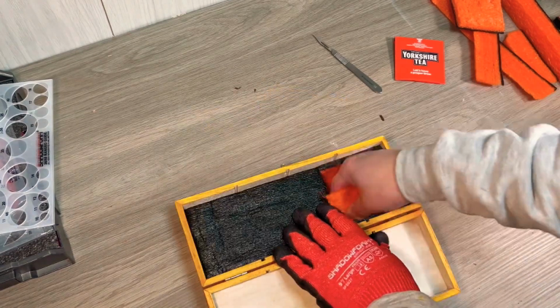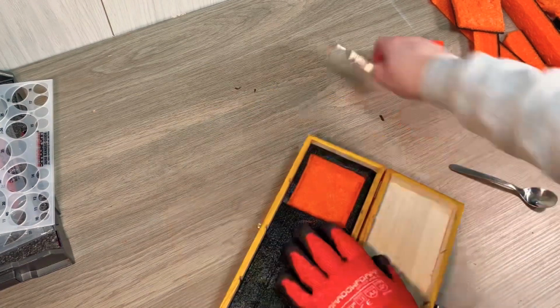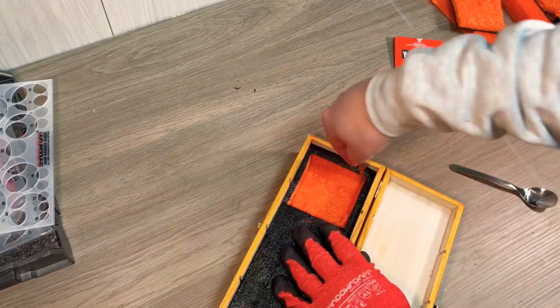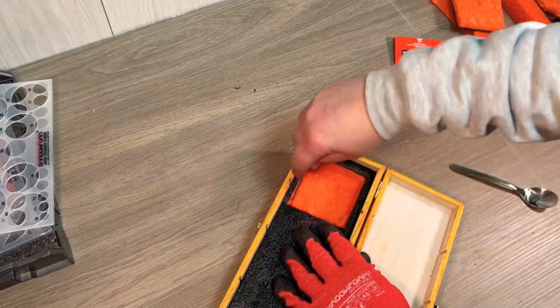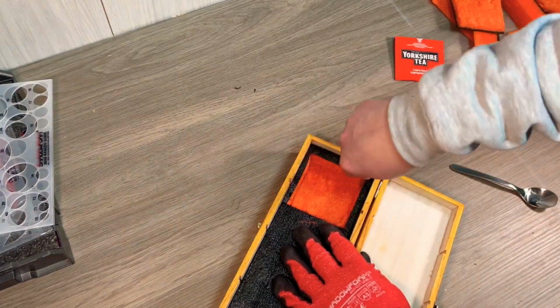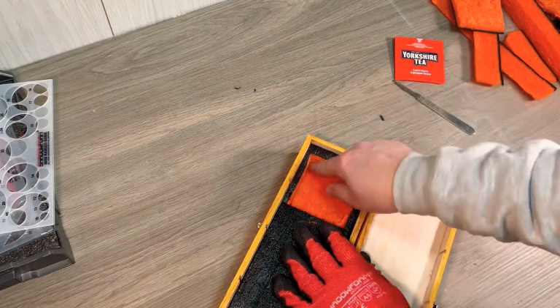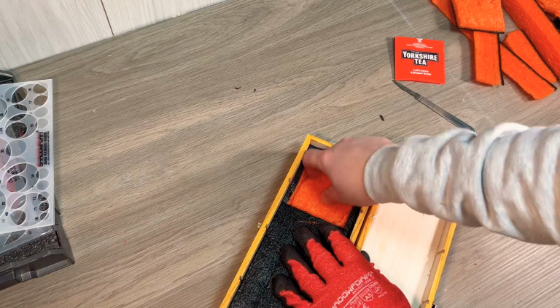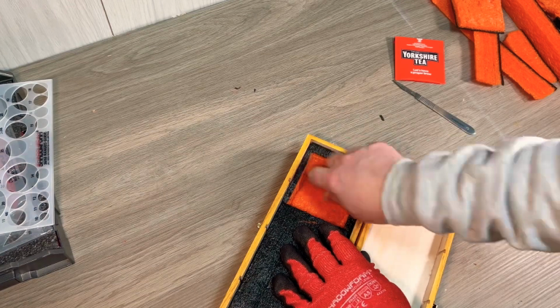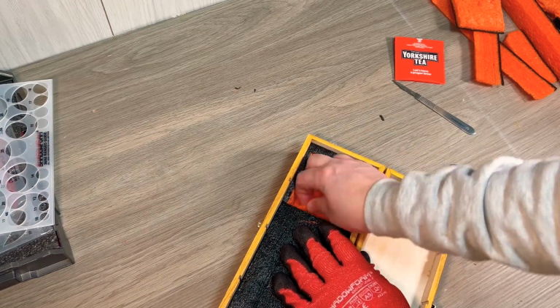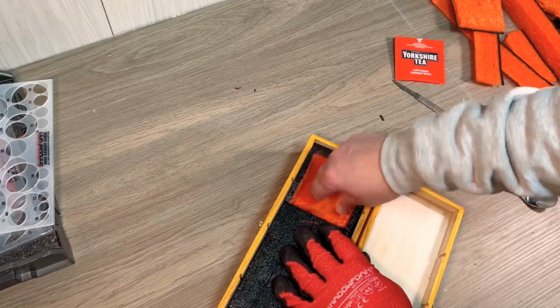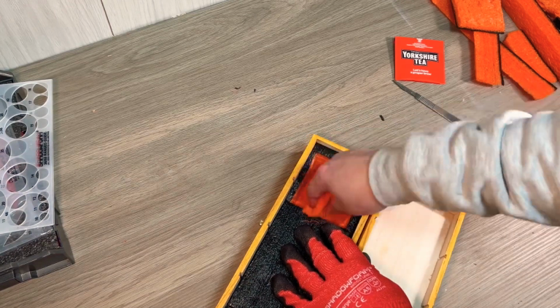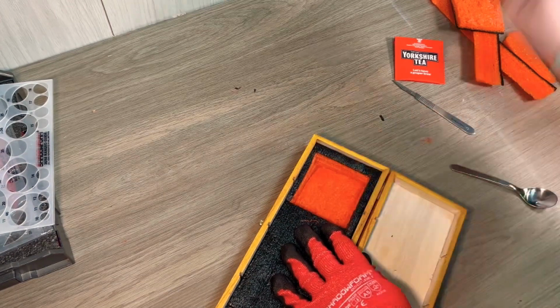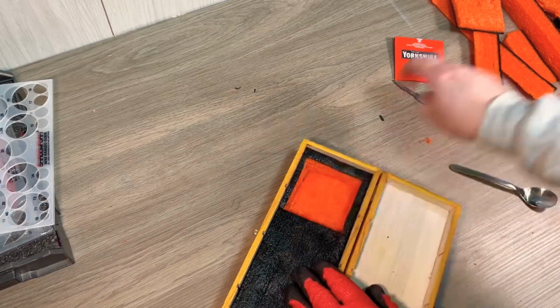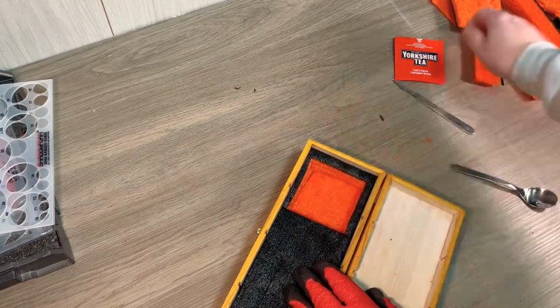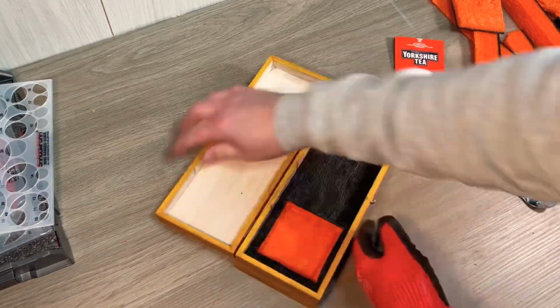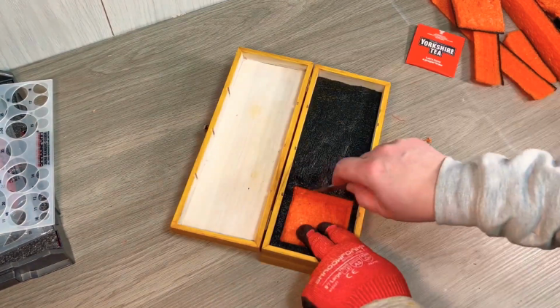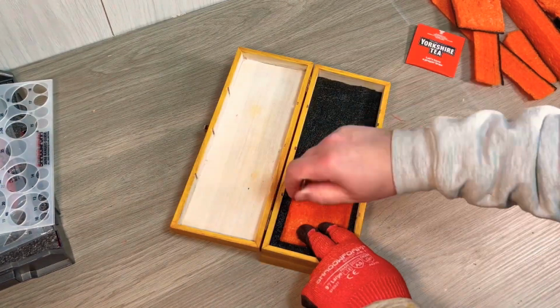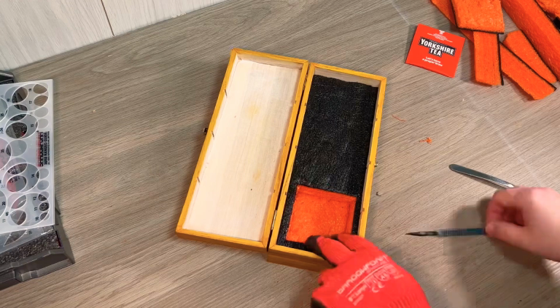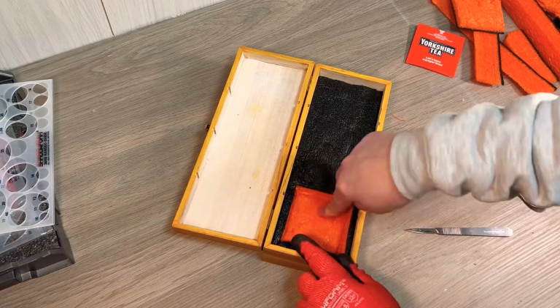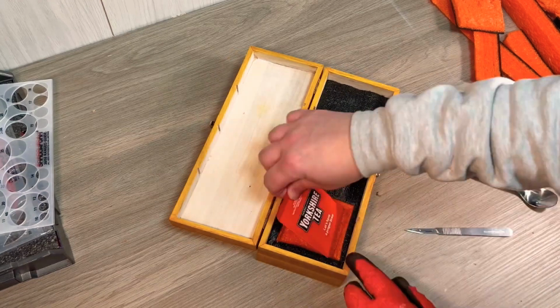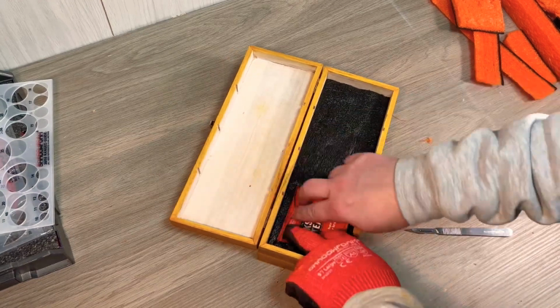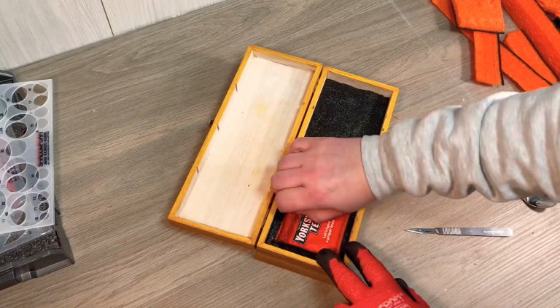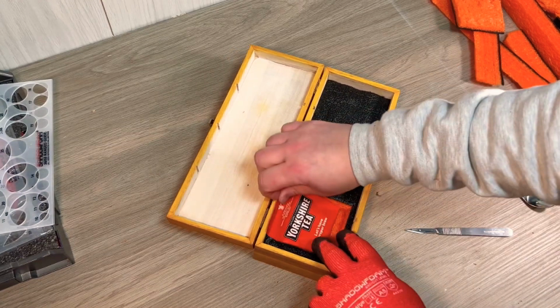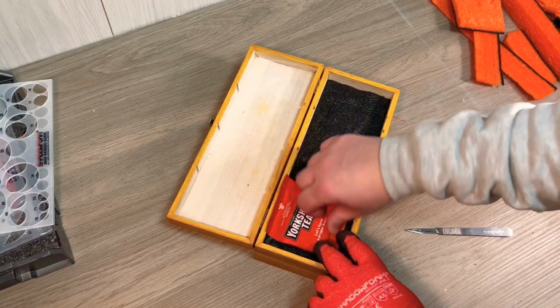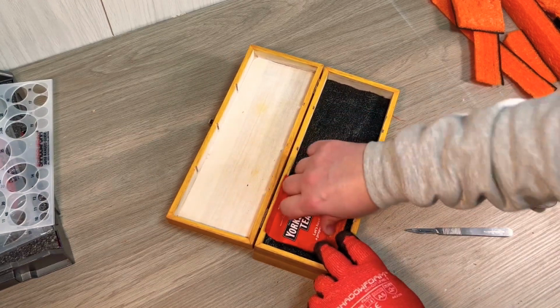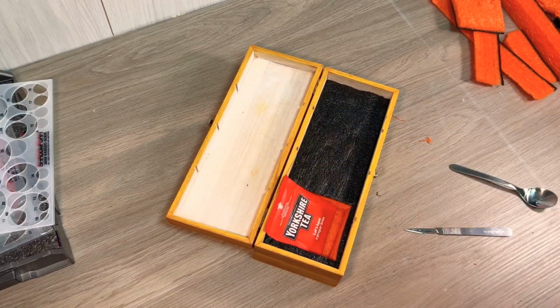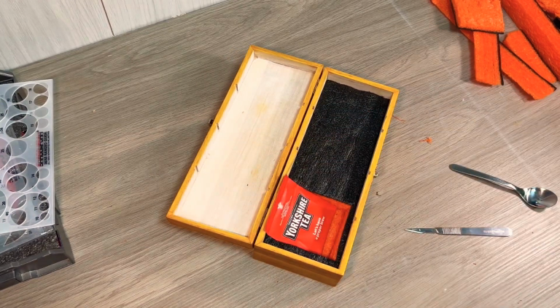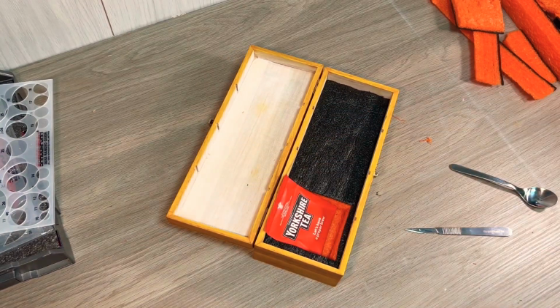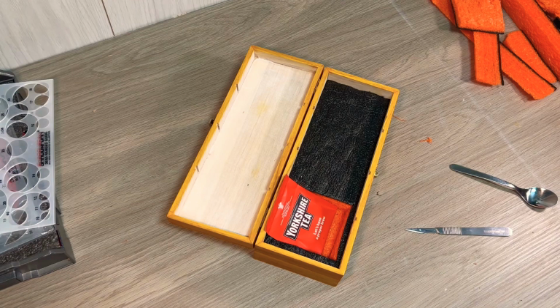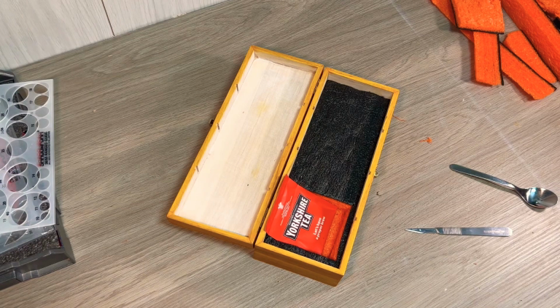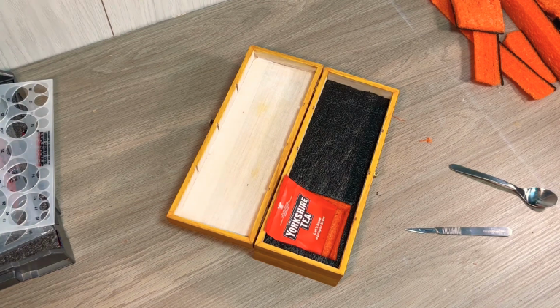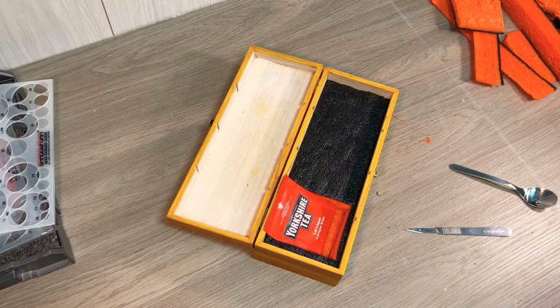If you haven't quite gone deep enough with your first set of cuts, just cut again and peel out the foam. Just double checking for sizing — the tea bags seem to fit perfectly in there.